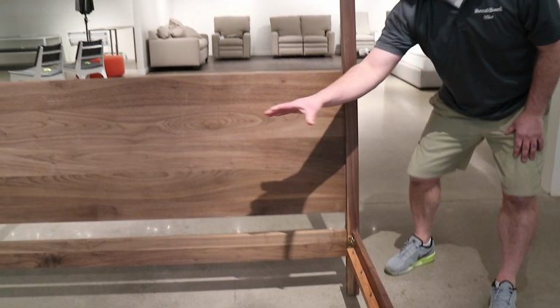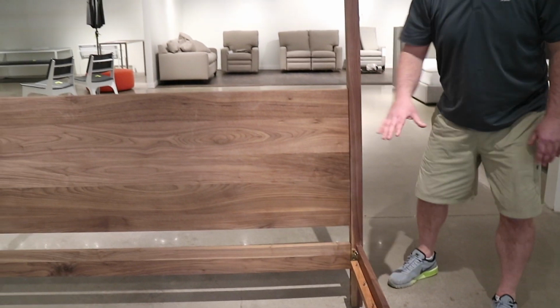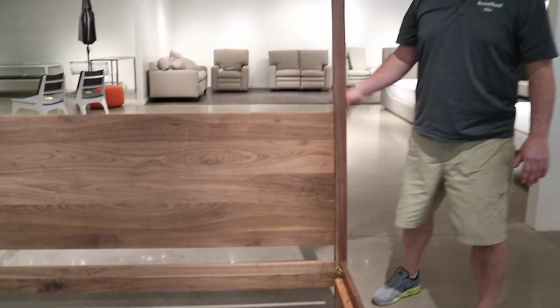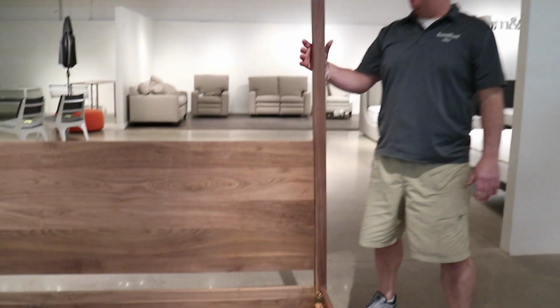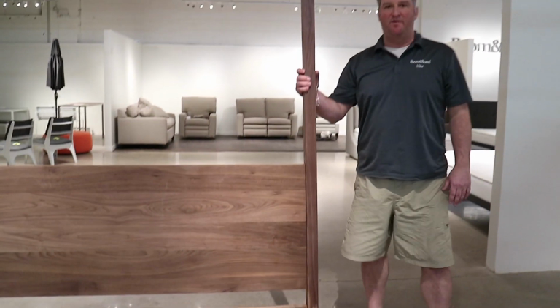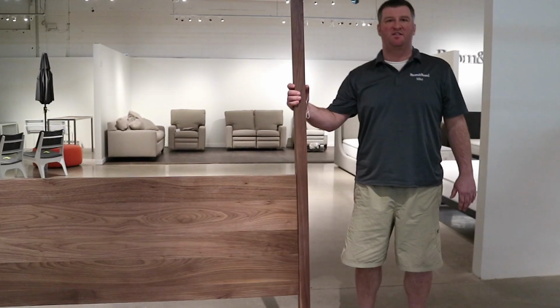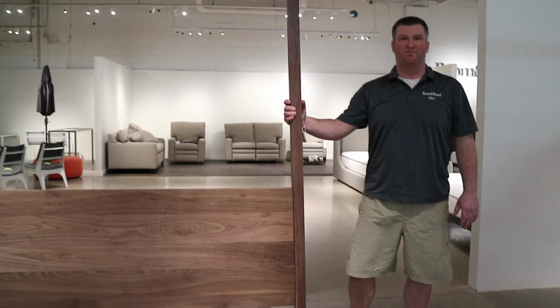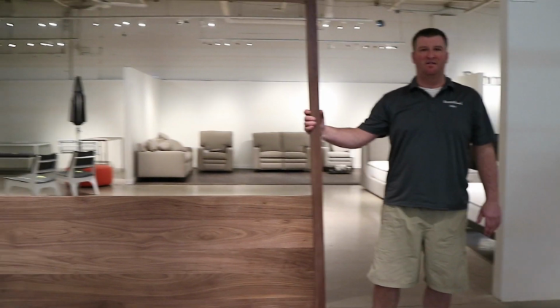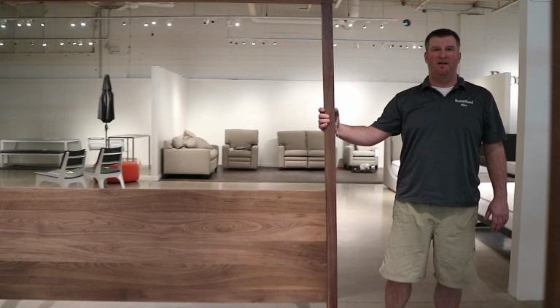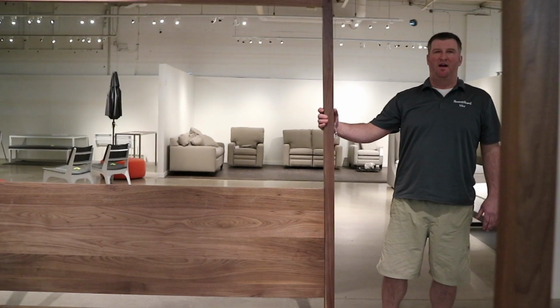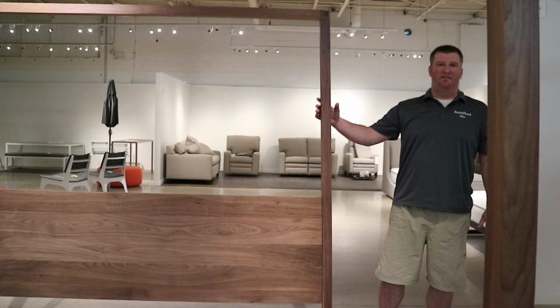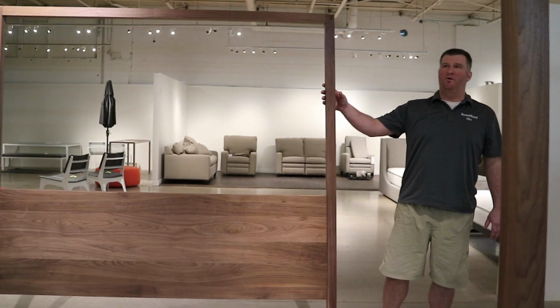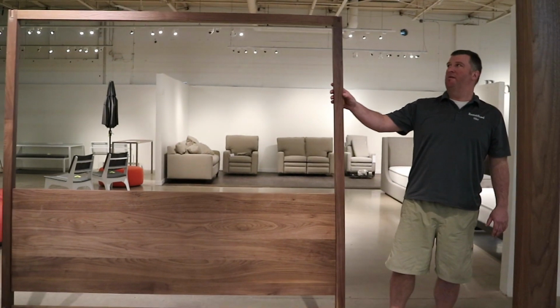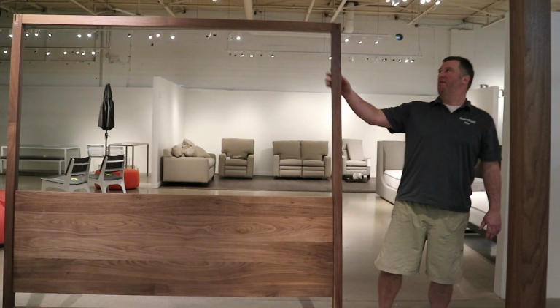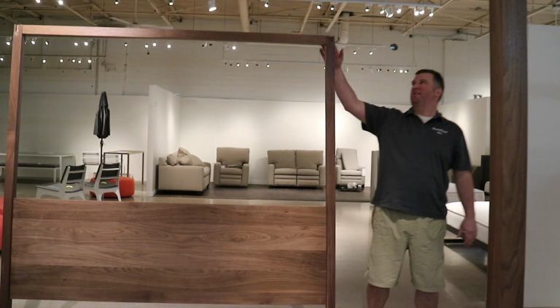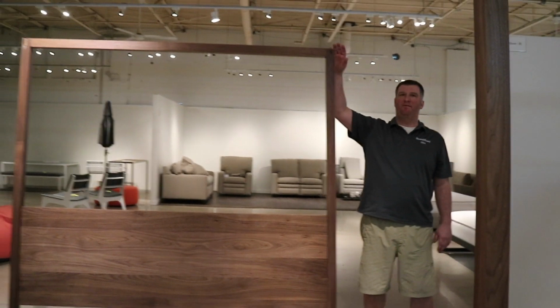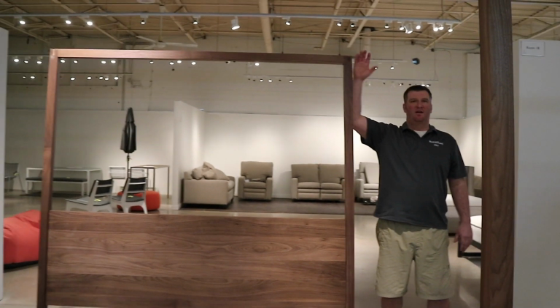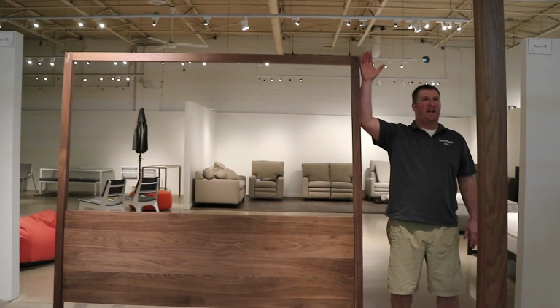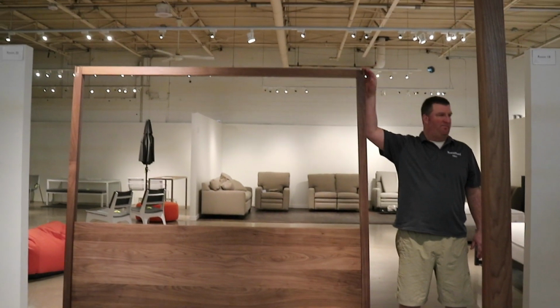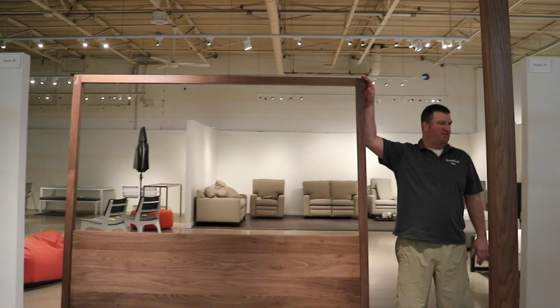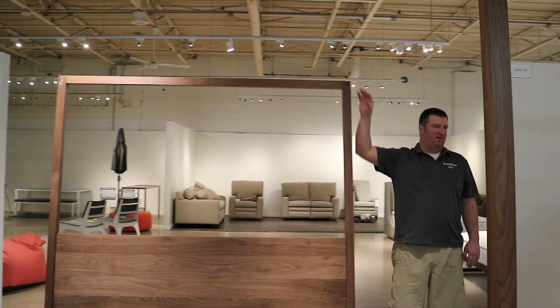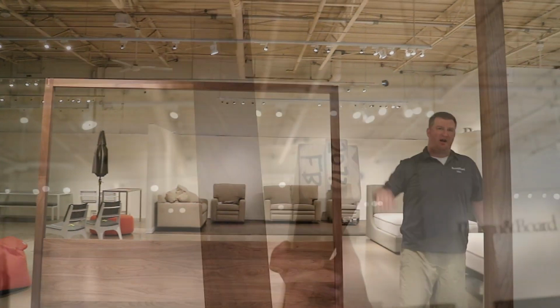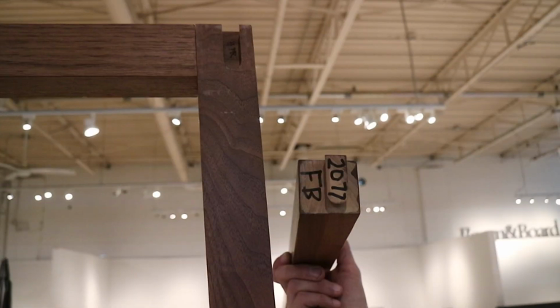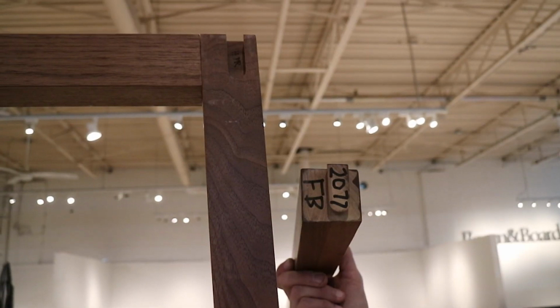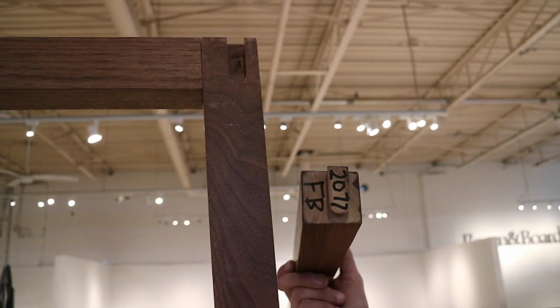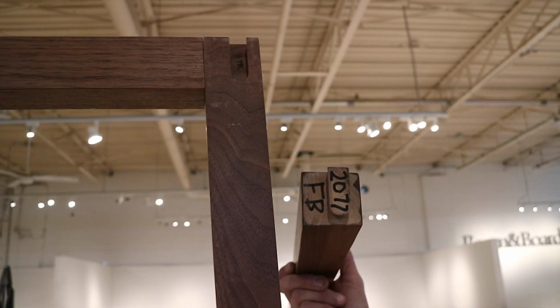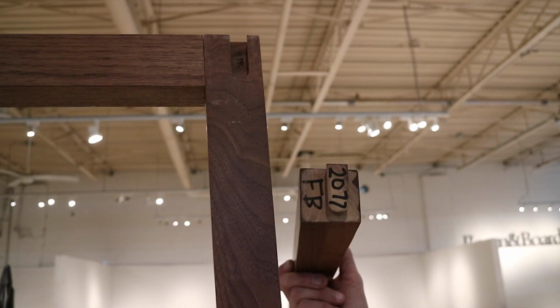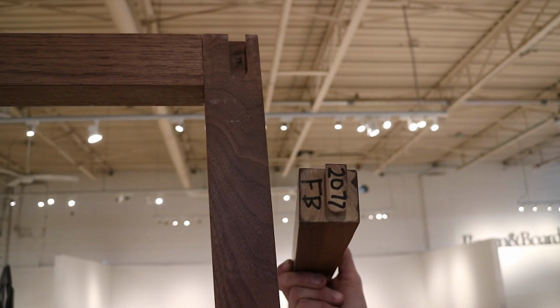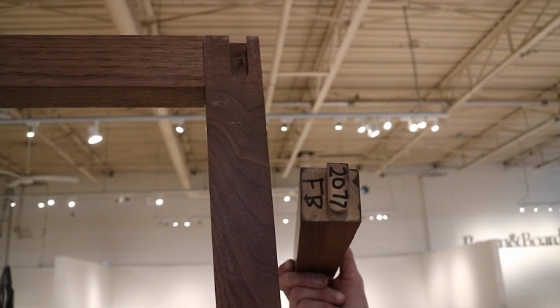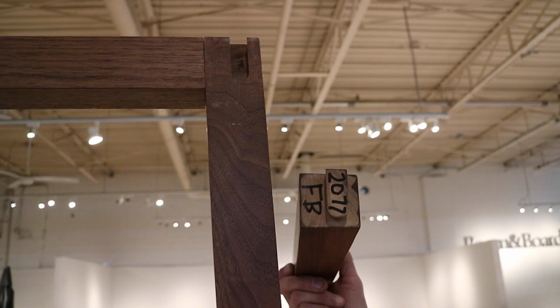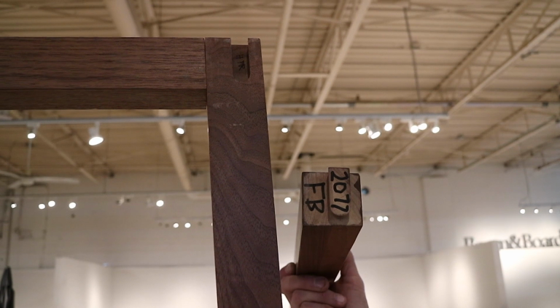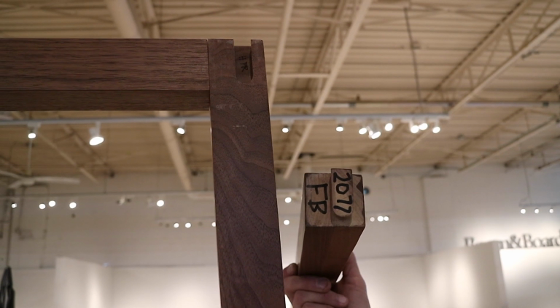We've got the bed kind of in place so it's ready to stand up. At this point we need to put the top canopy pieces in. So now we're ready to install the top canopy rail.